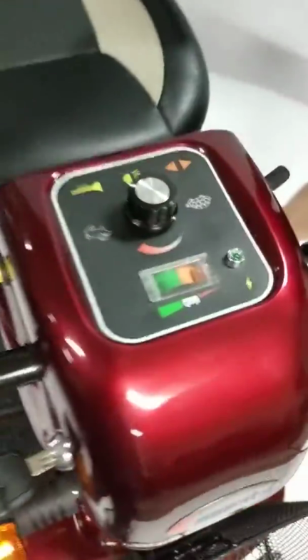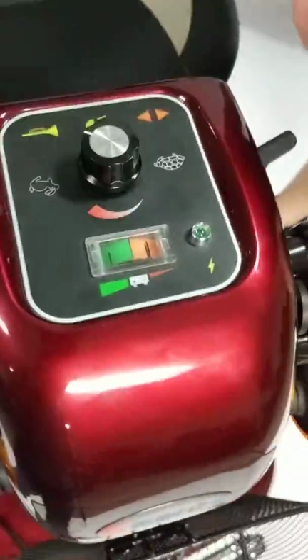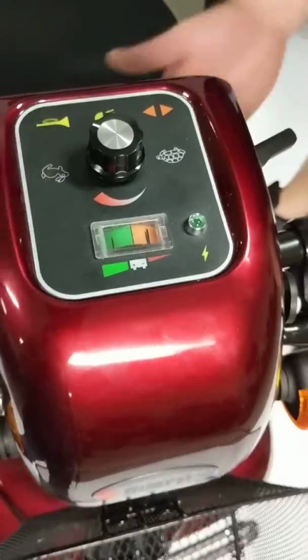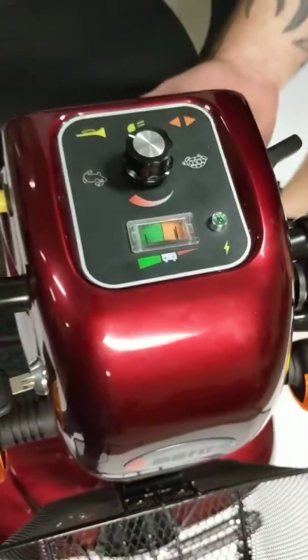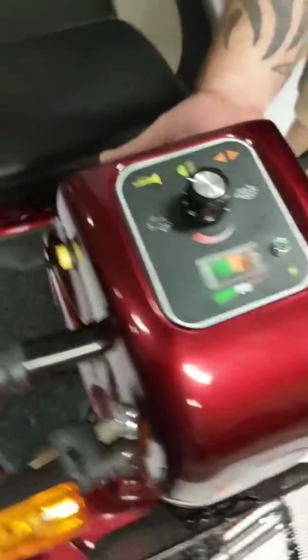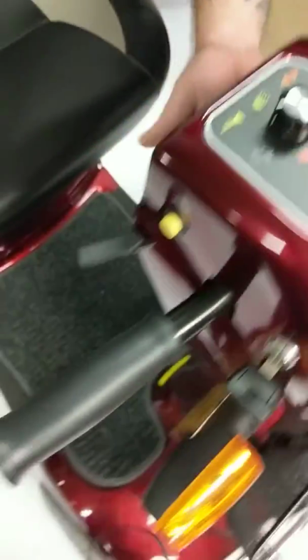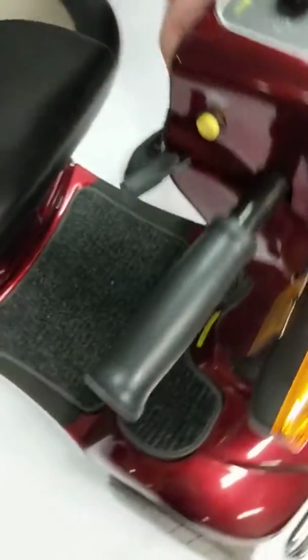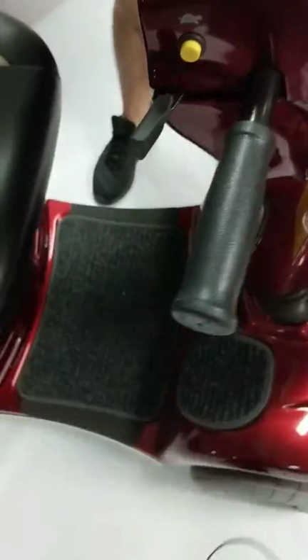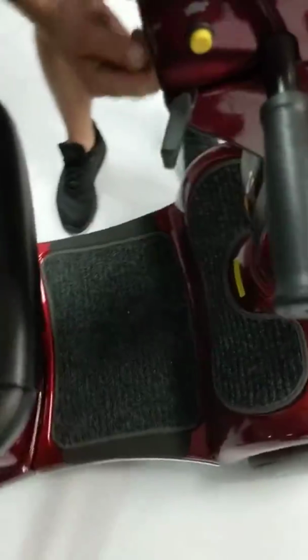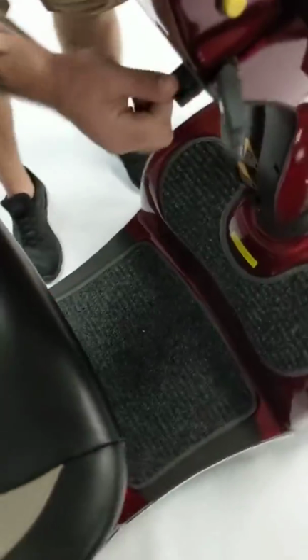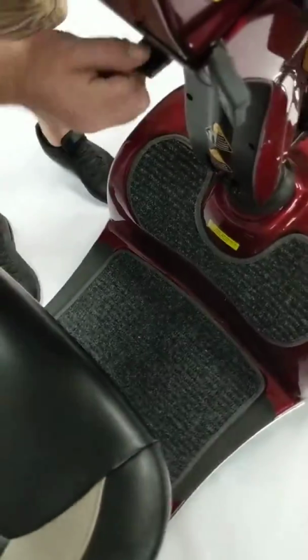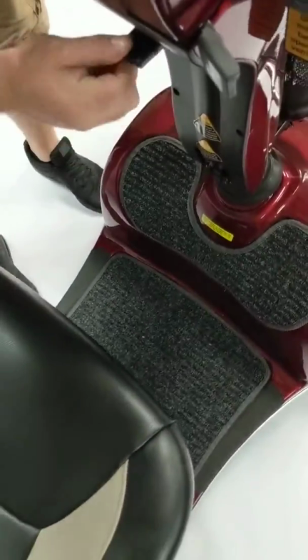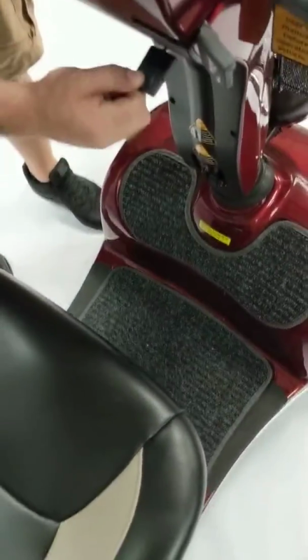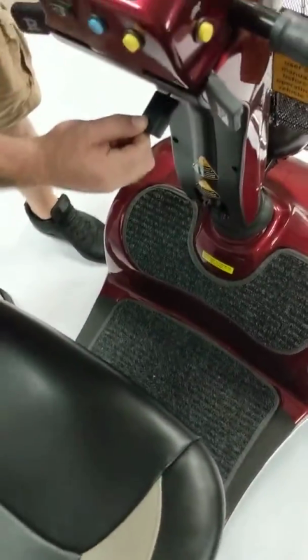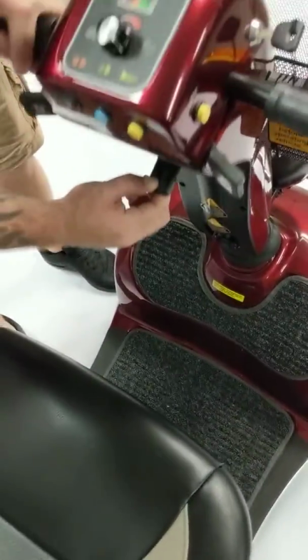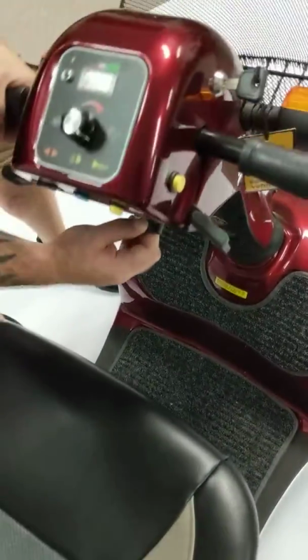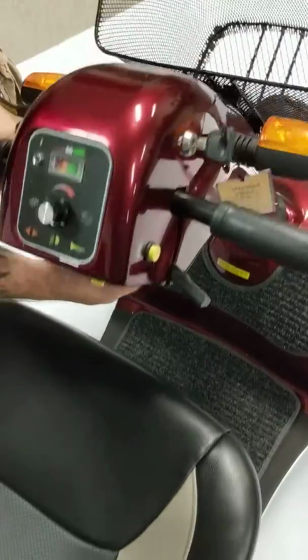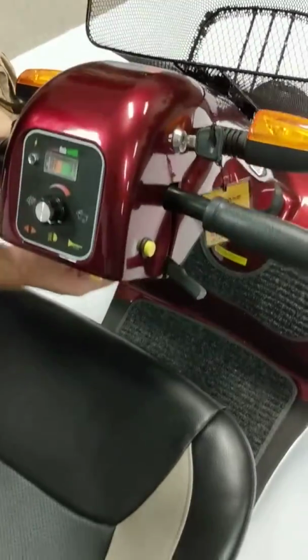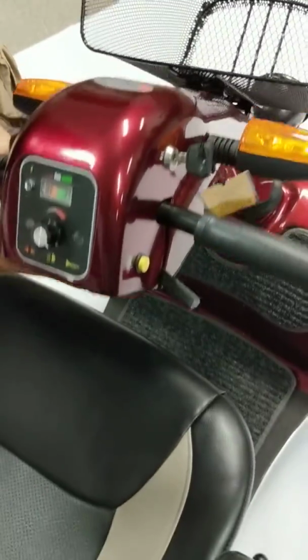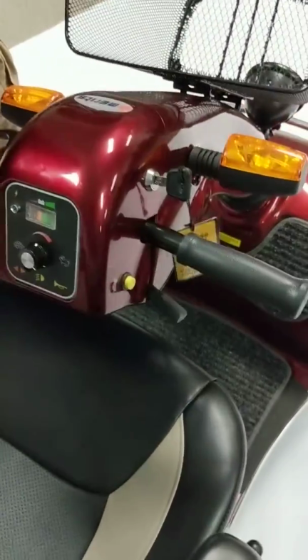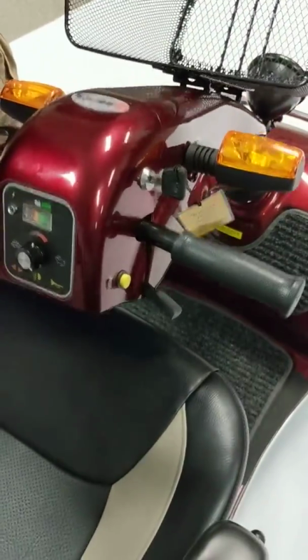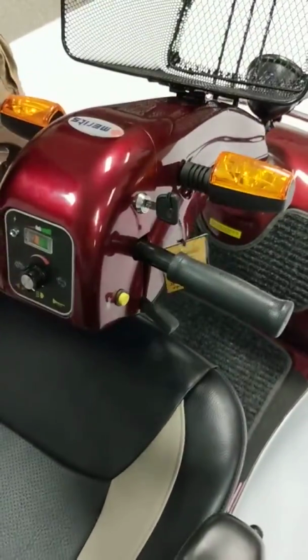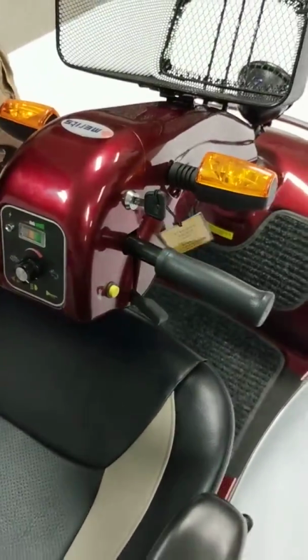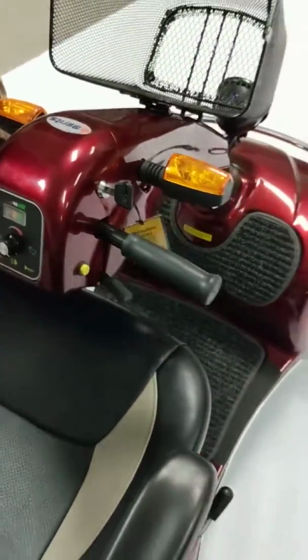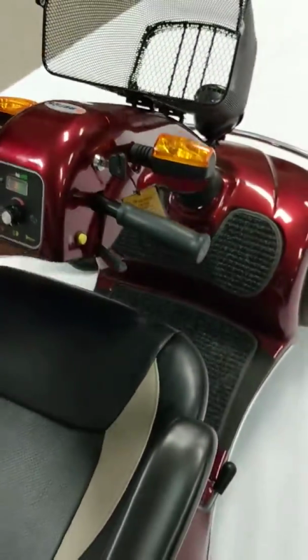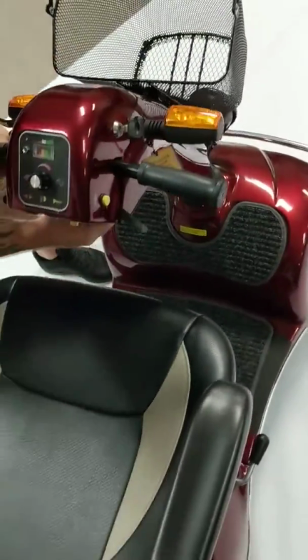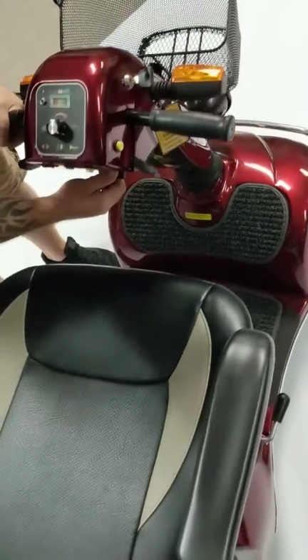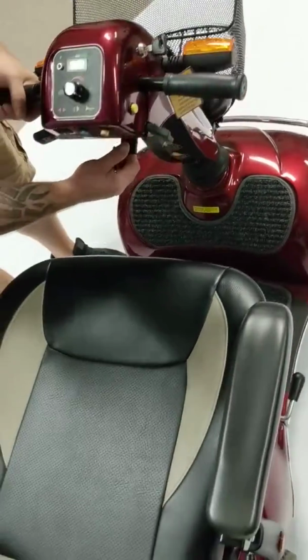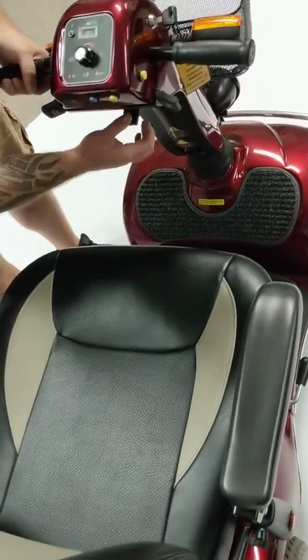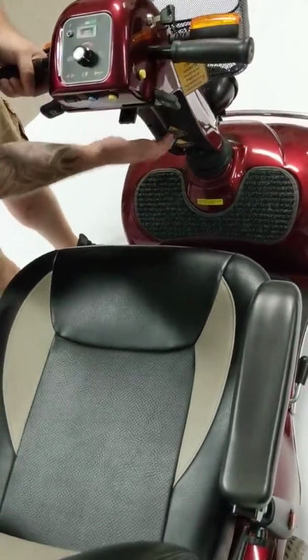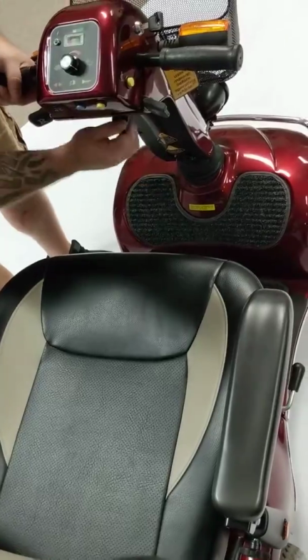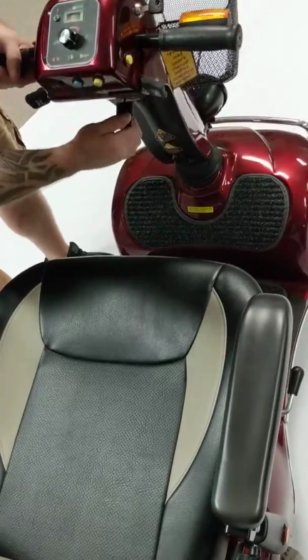To adjust the tiller angle, you can go ahead and pull this lever down and you can adjust using the hydraulic pump on the inside of the tiller here.